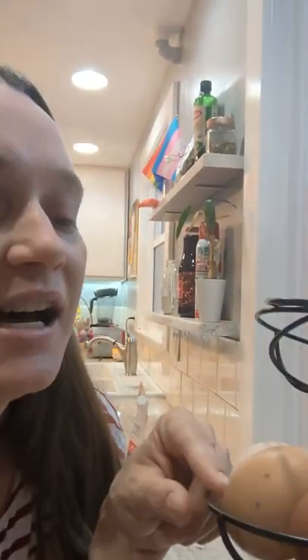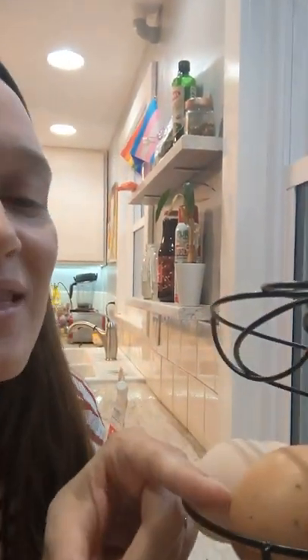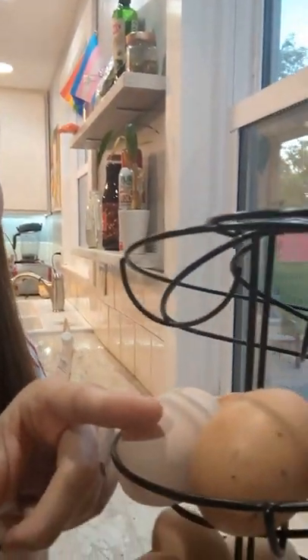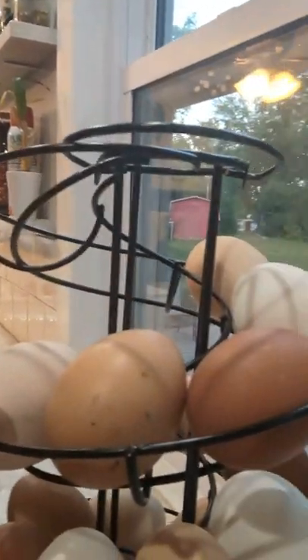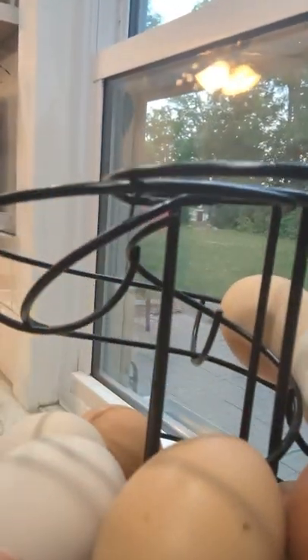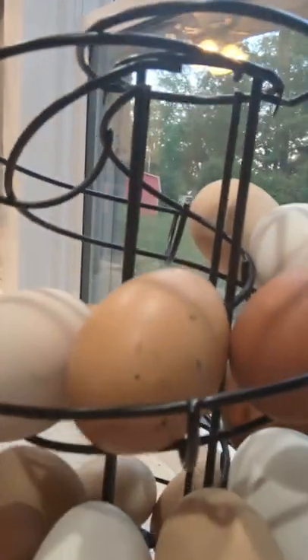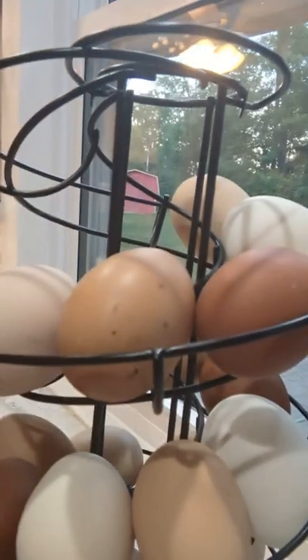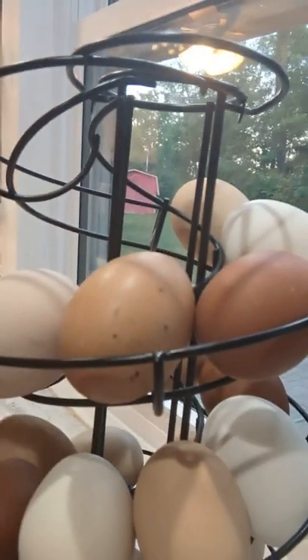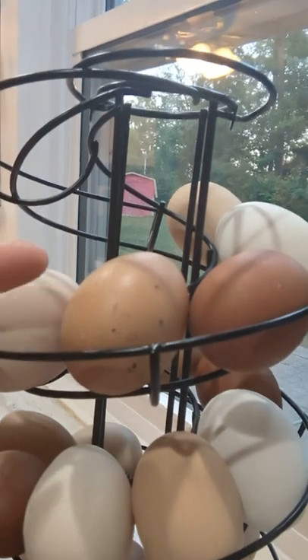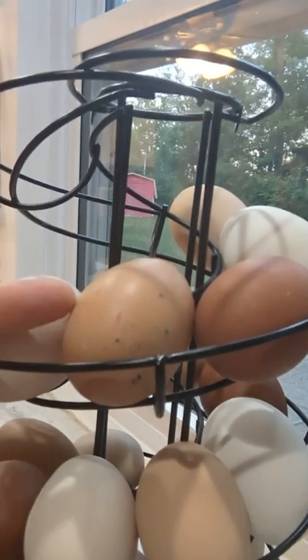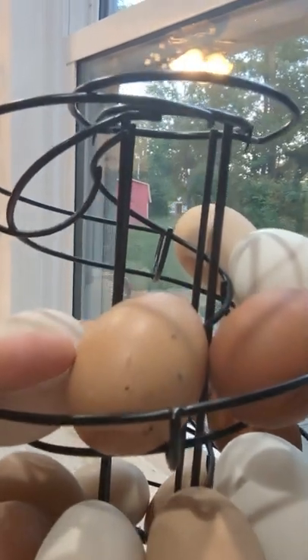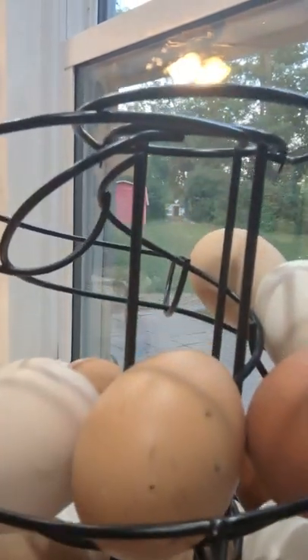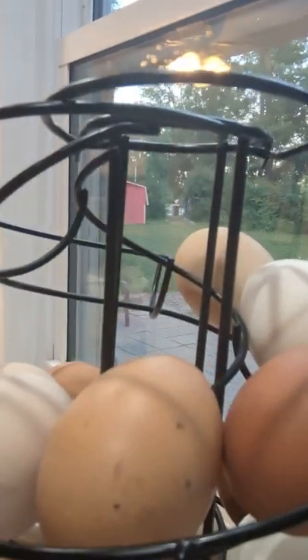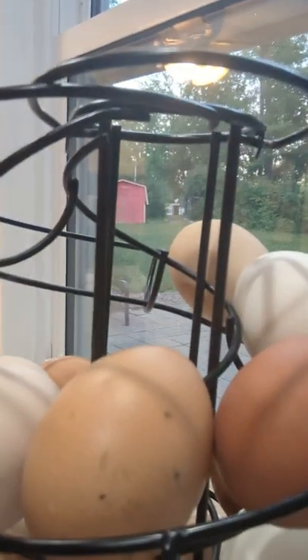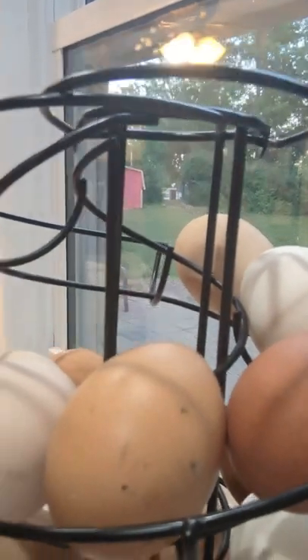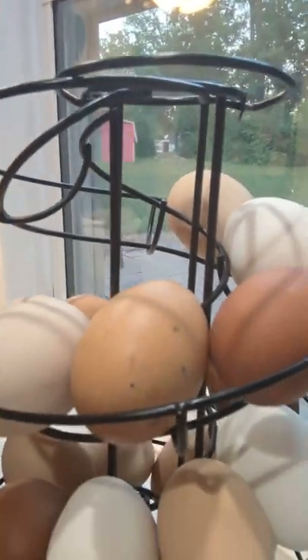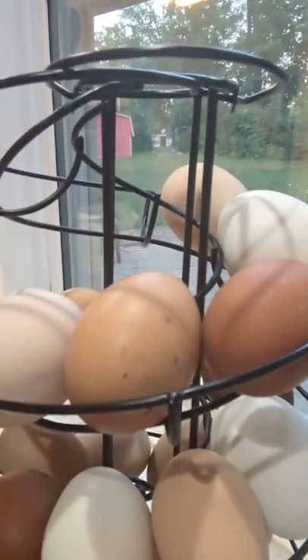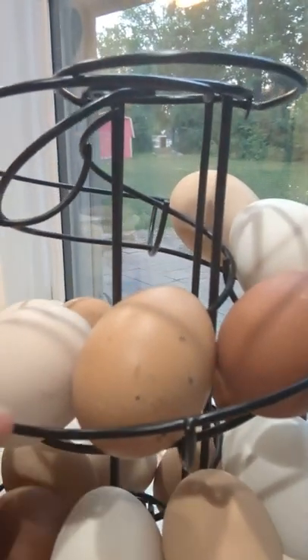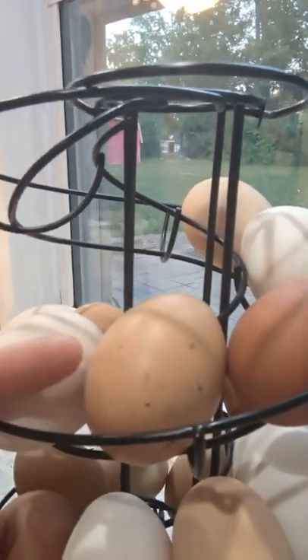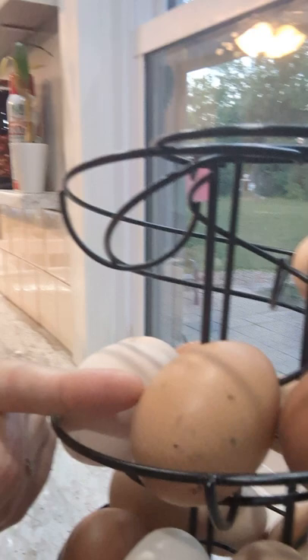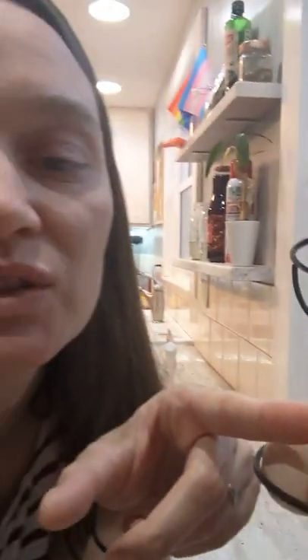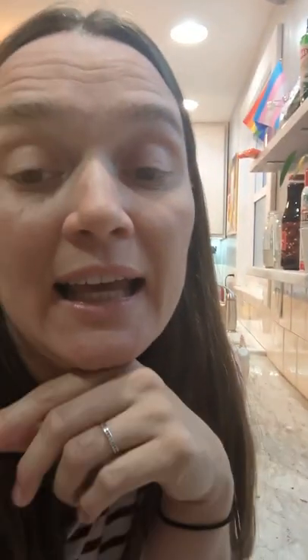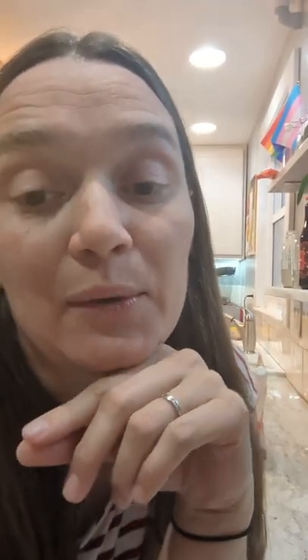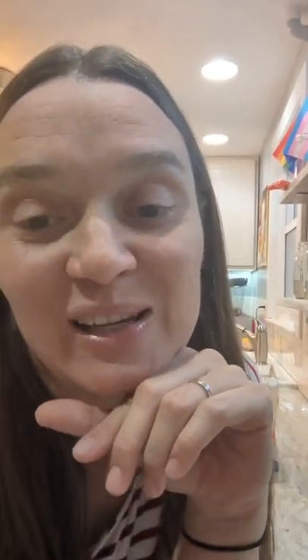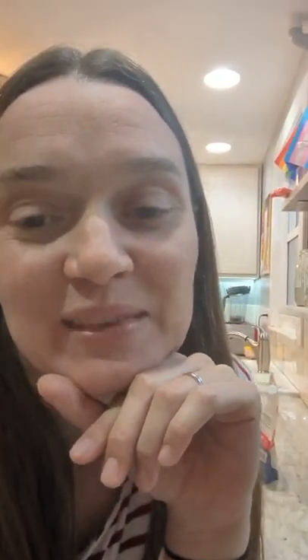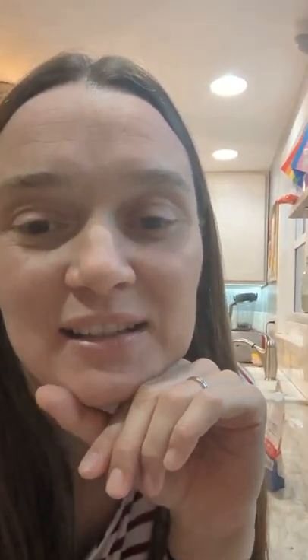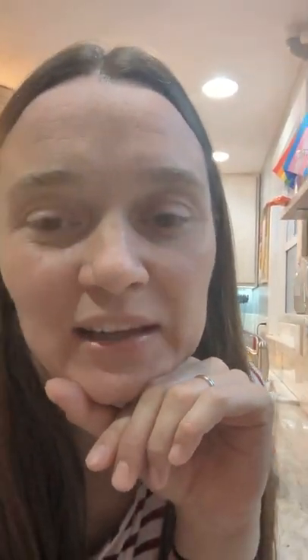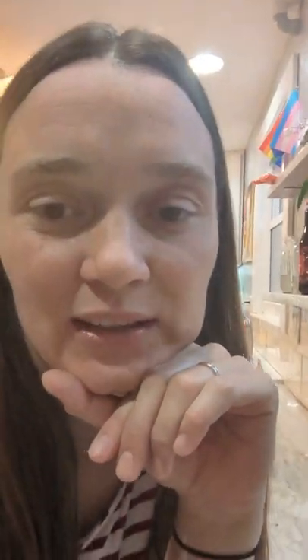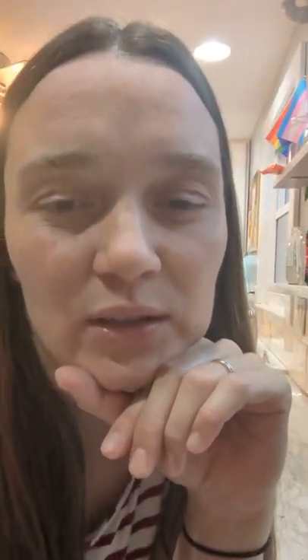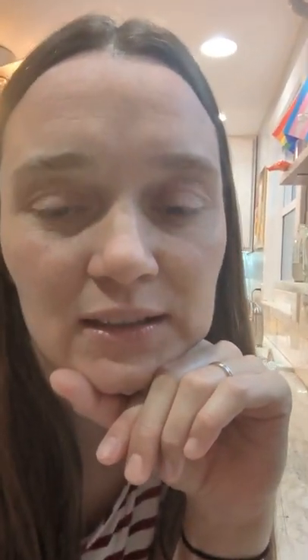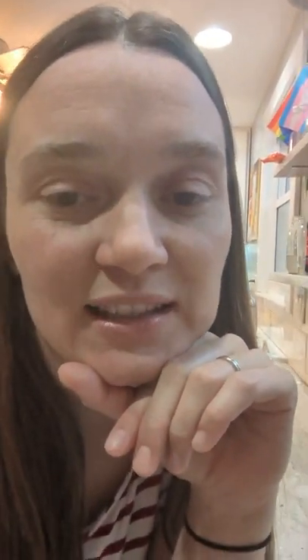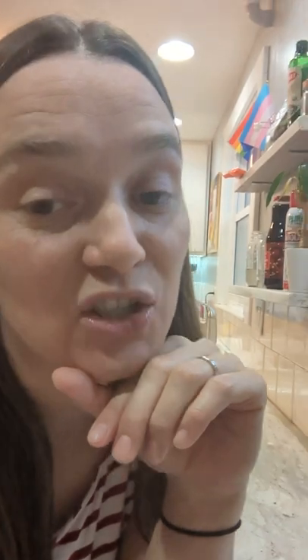And then this one right here has a little bit of texture to it — I don't know if you can see that very well, but it's kind of speckled. That one's laid by Nutmeg, who is our Golden Laced Wyandotte chicken.